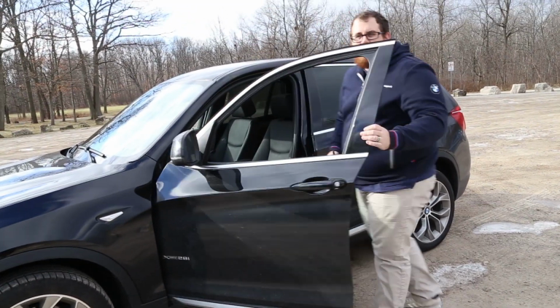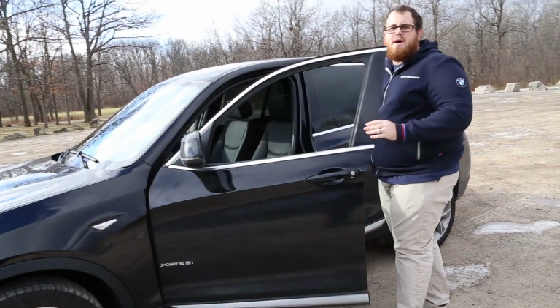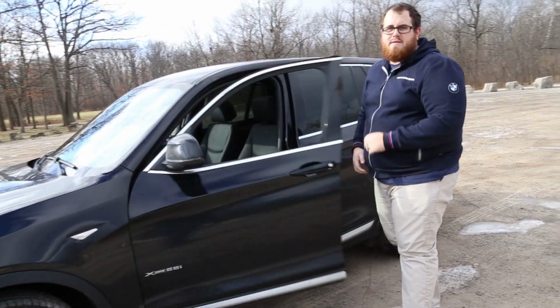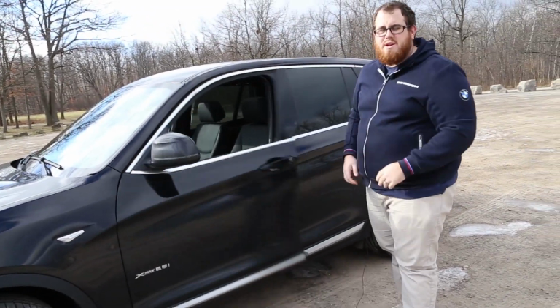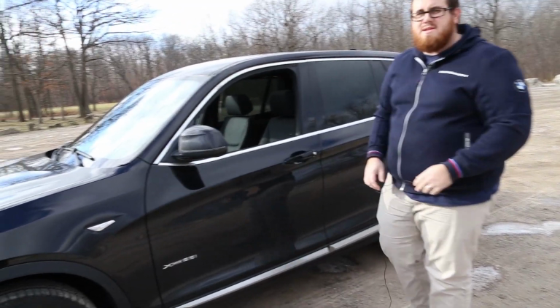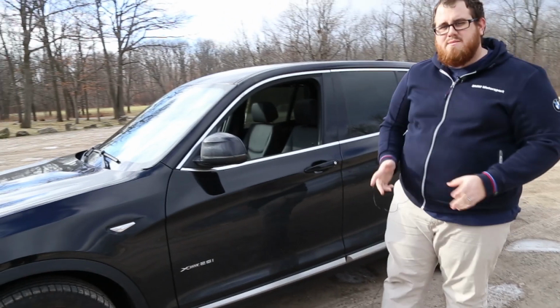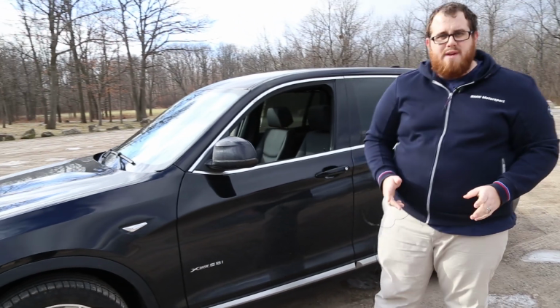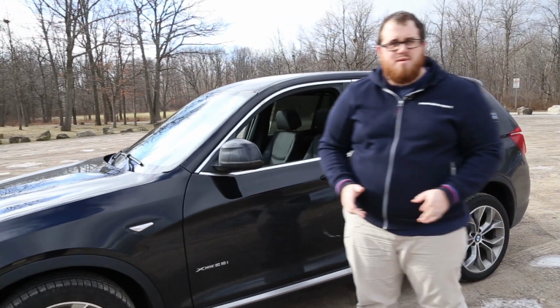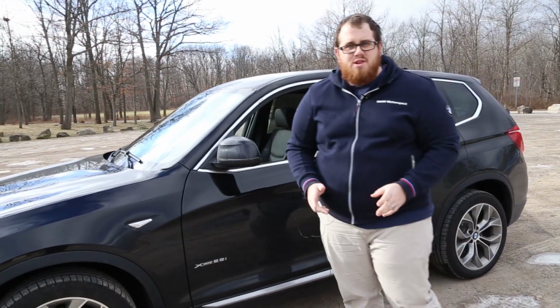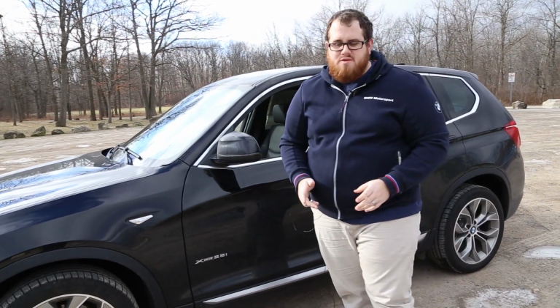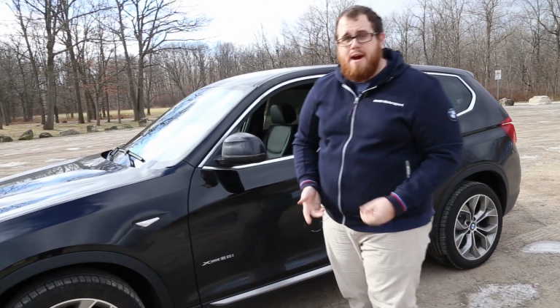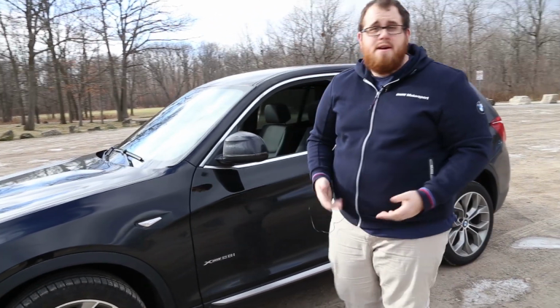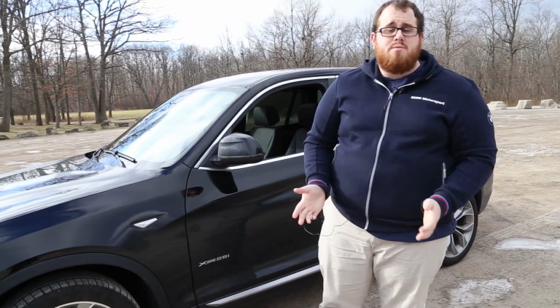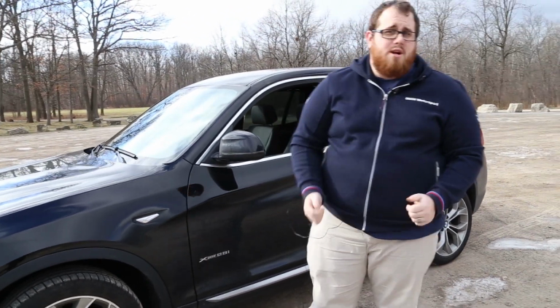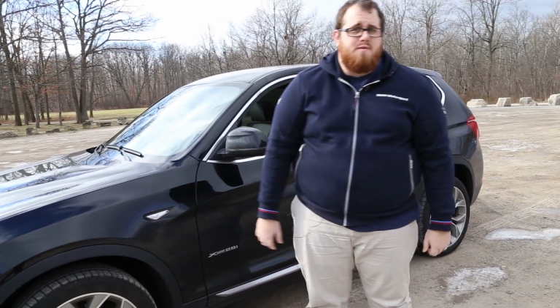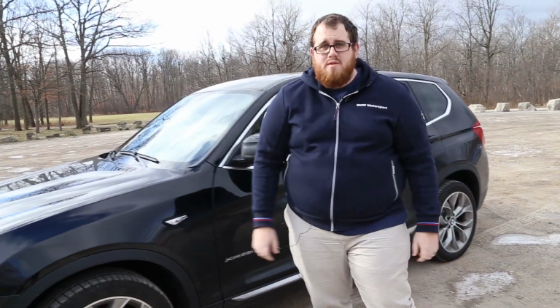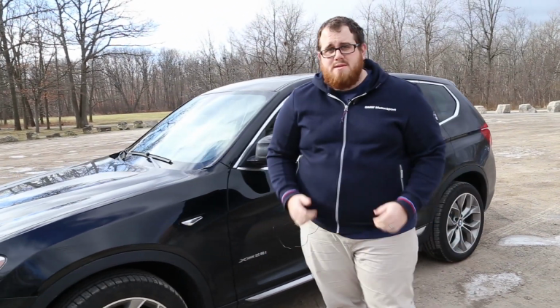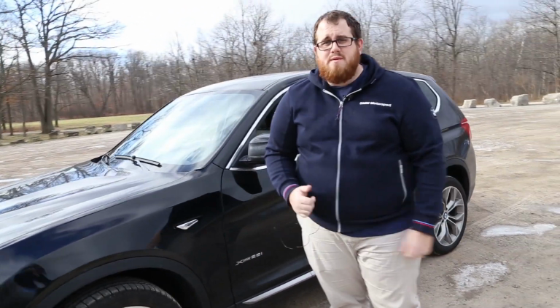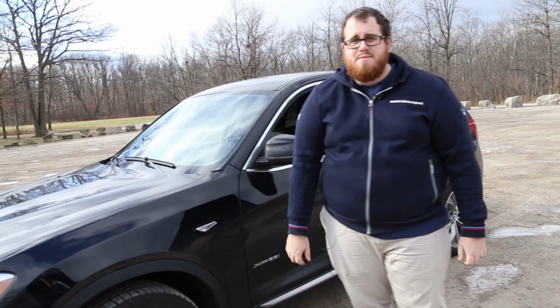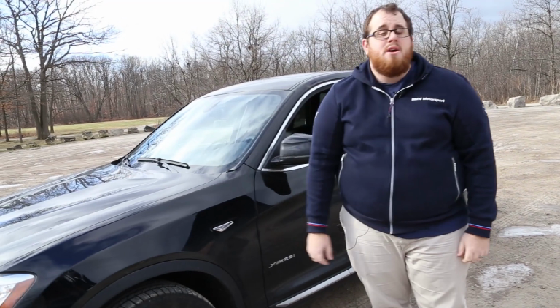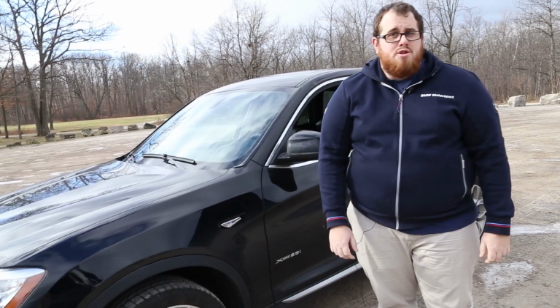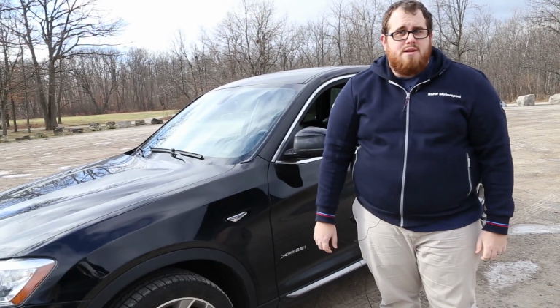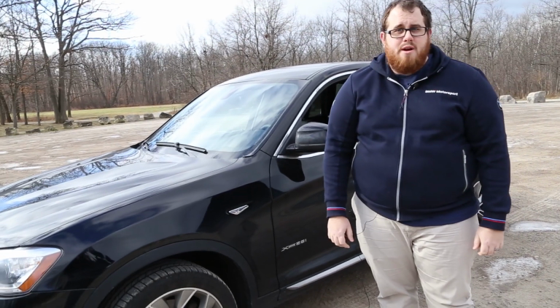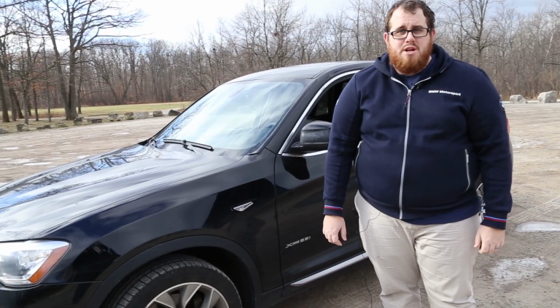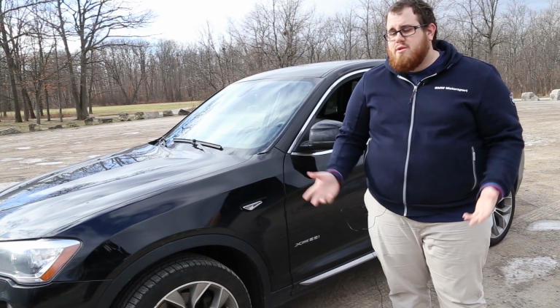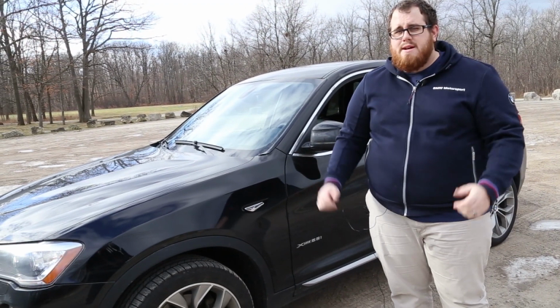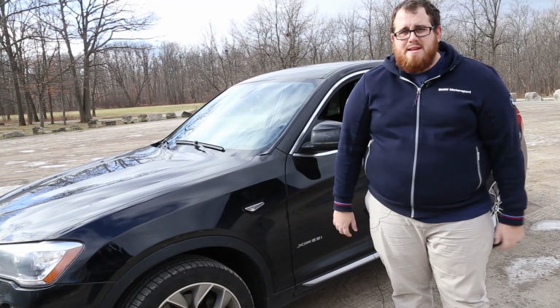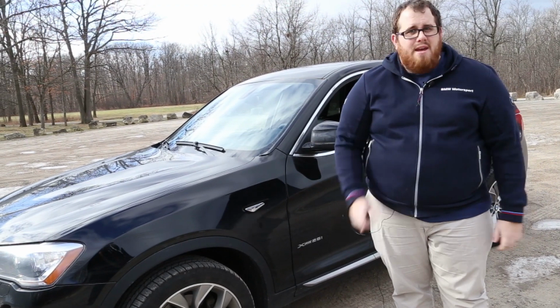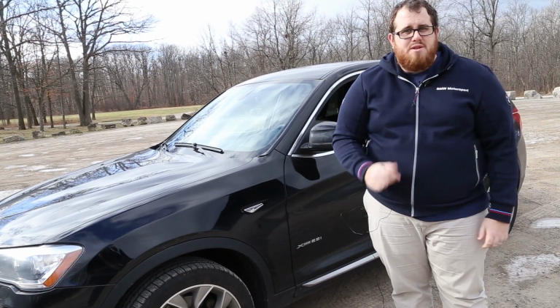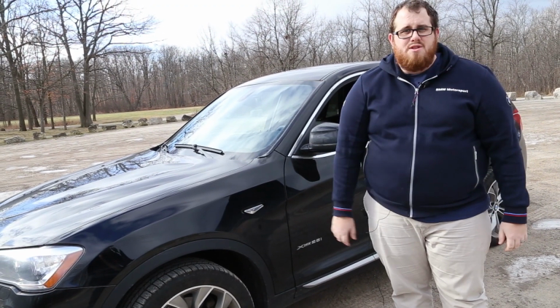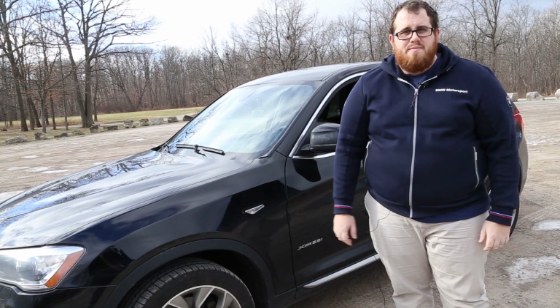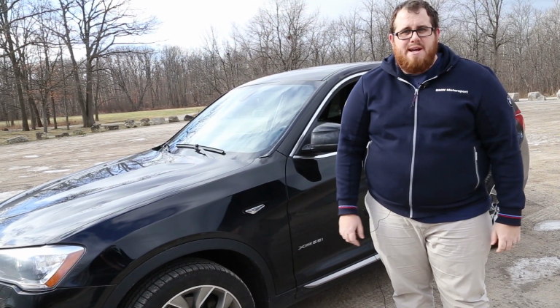That's what we thought of the 2017 BMW X3 X-Drive 28i. Thanks so much for watching this video. If you liked it, please give us a thumbs up. Don't forget to subscribe to our channel for more great content like this, and we'll see you again soon. Take care.